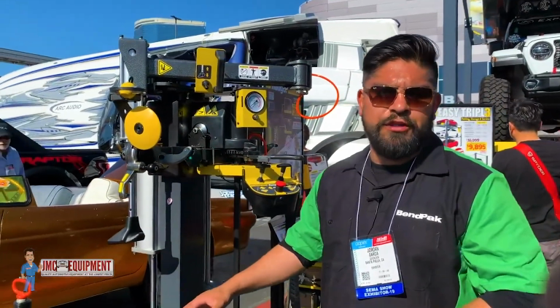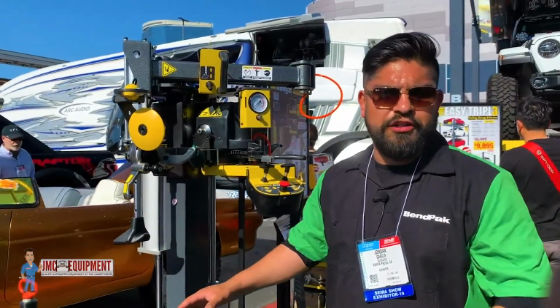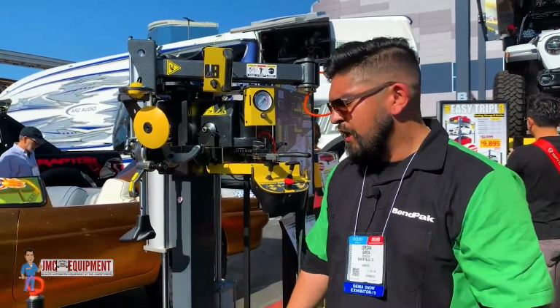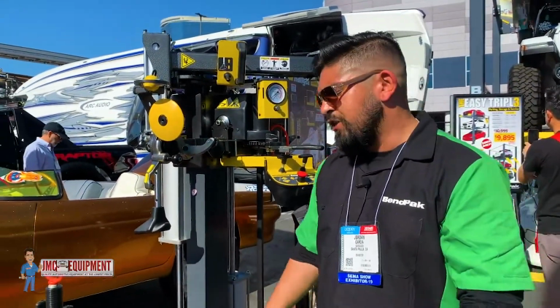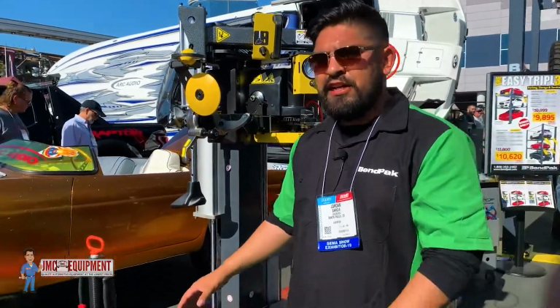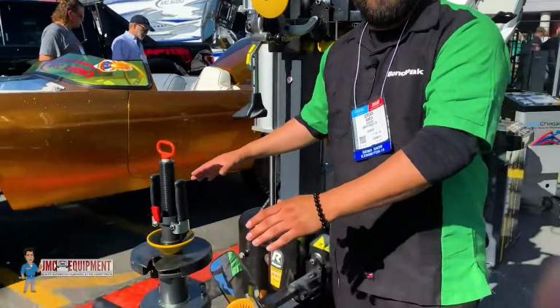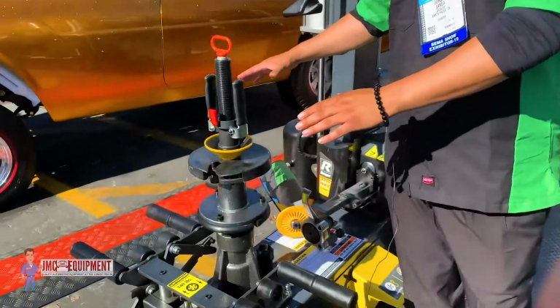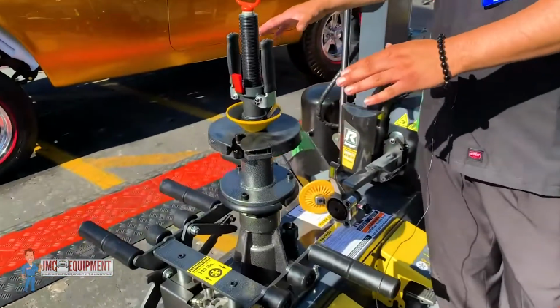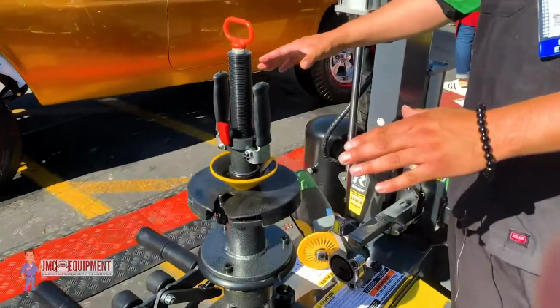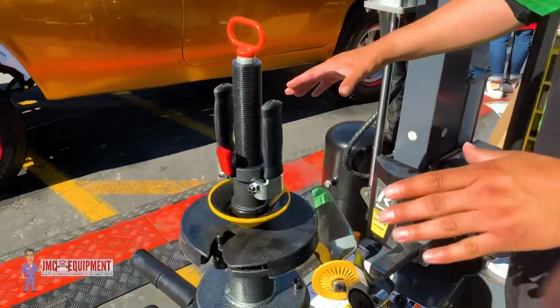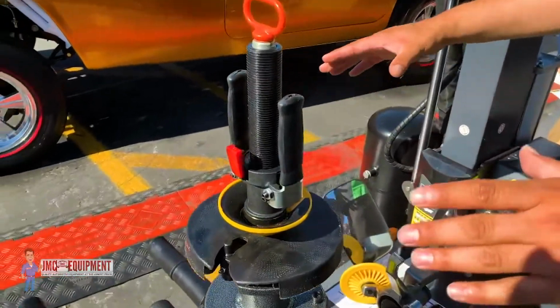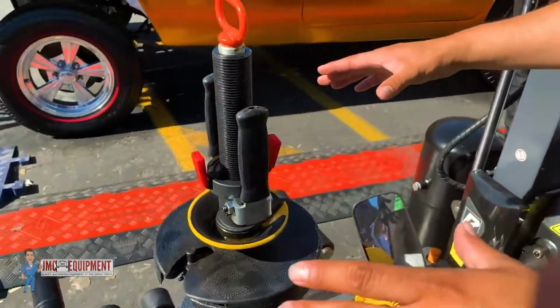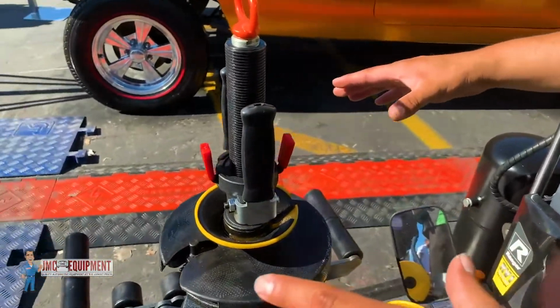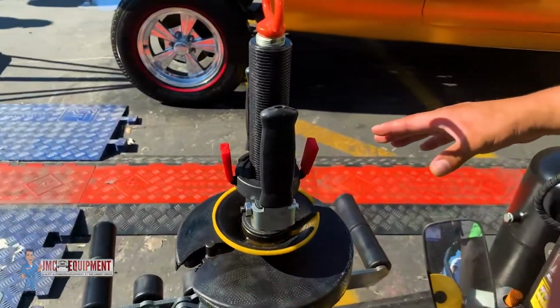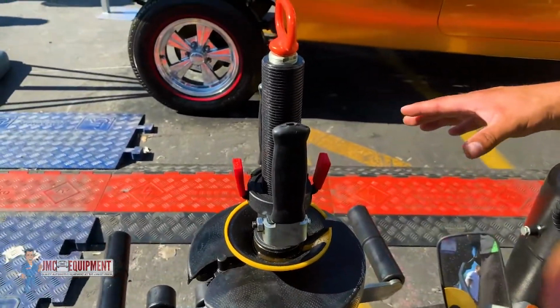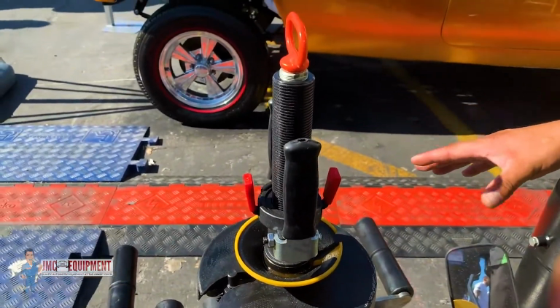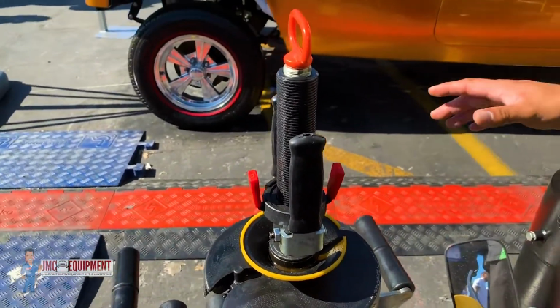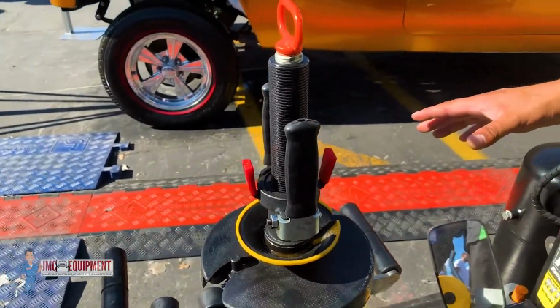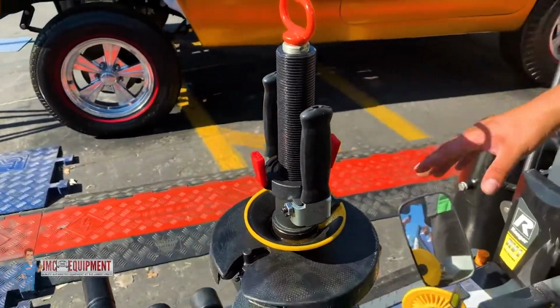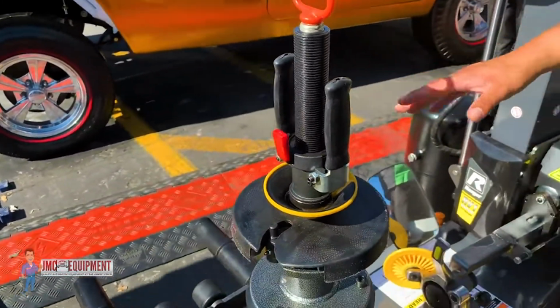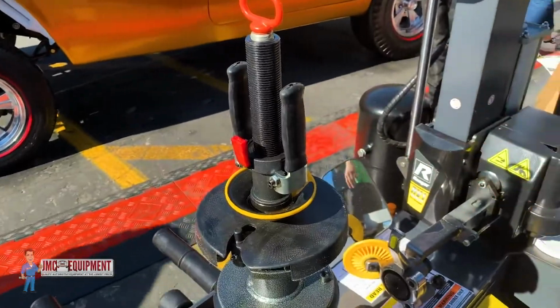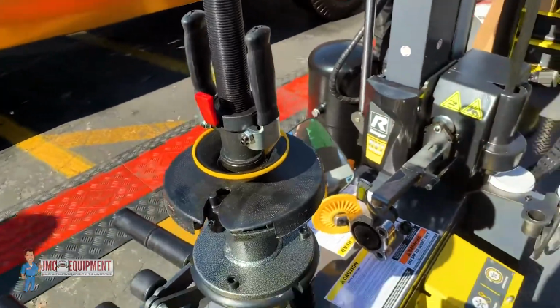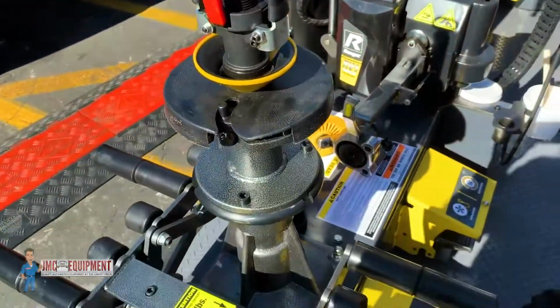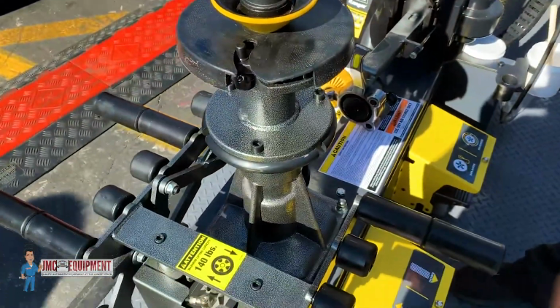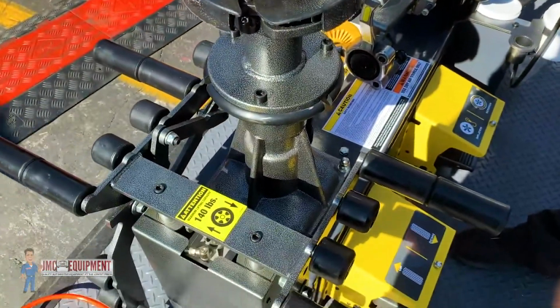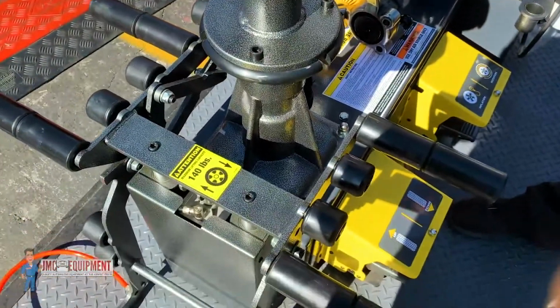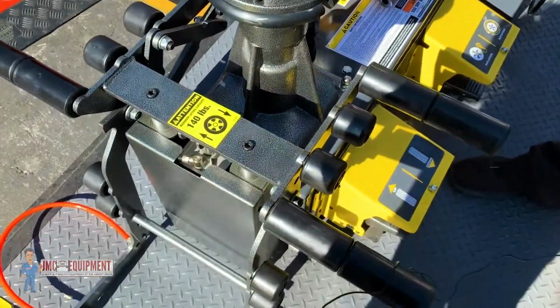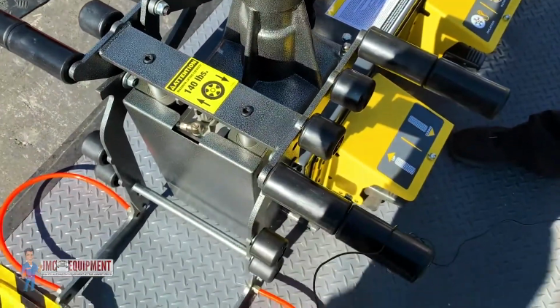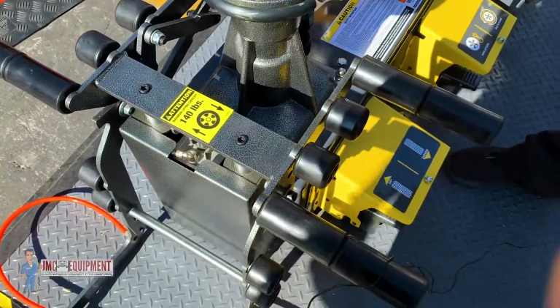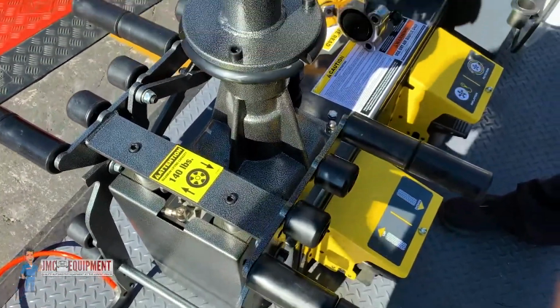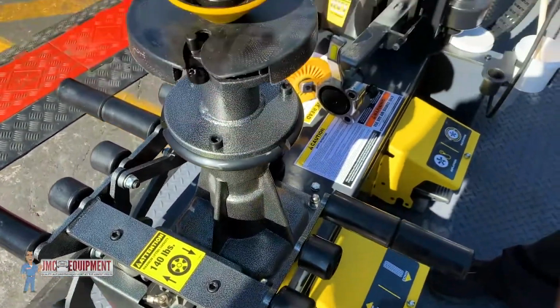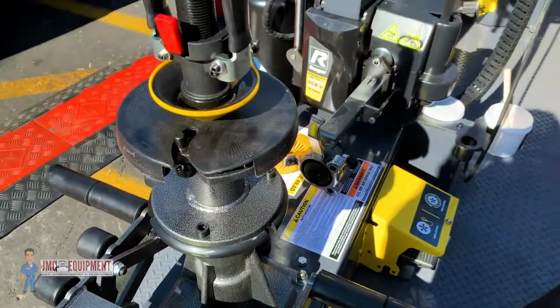It comes with instructions, and the plus of this machine is you have a 34-inch rim diameter and a 43-inch wheel diameter. So it's a plus in case you want to use any wheel on the market and change any tire. It's an easy-to-use machine and it doesn't break the bank.